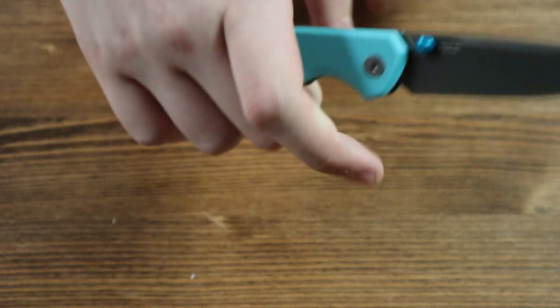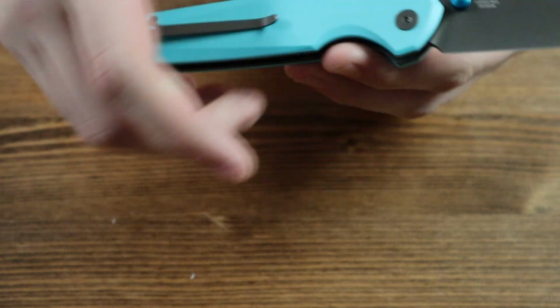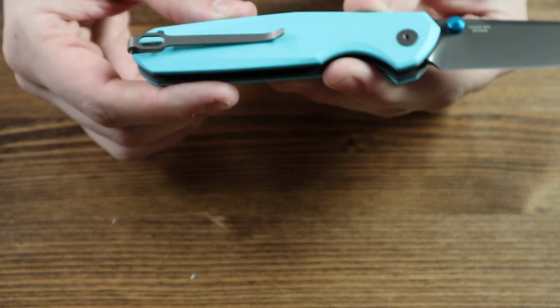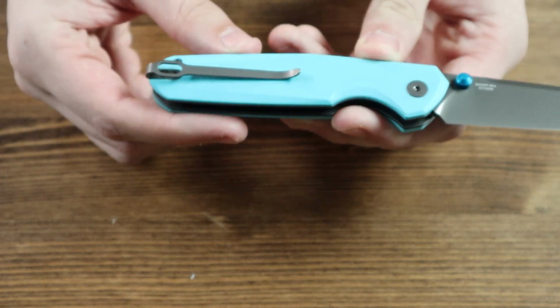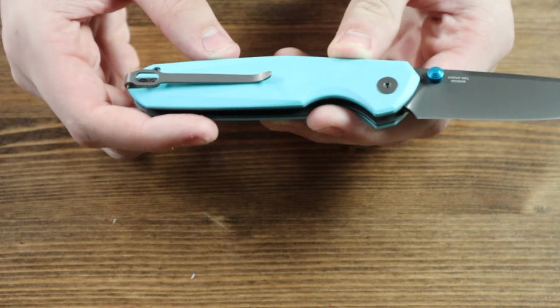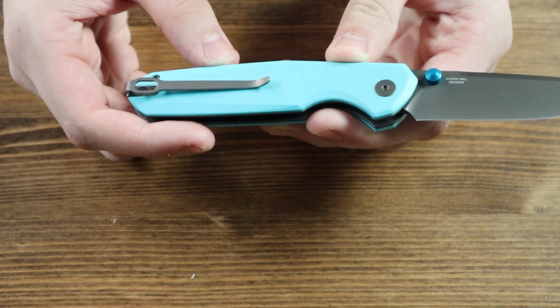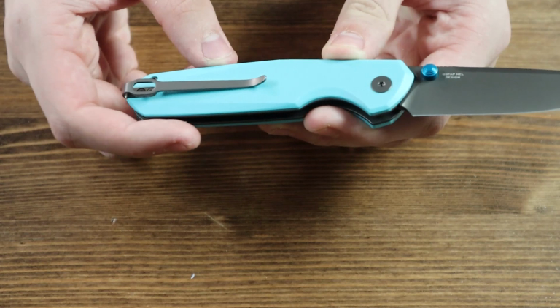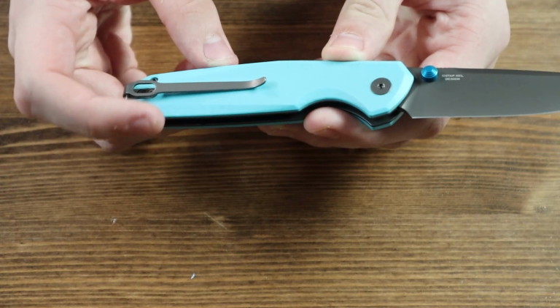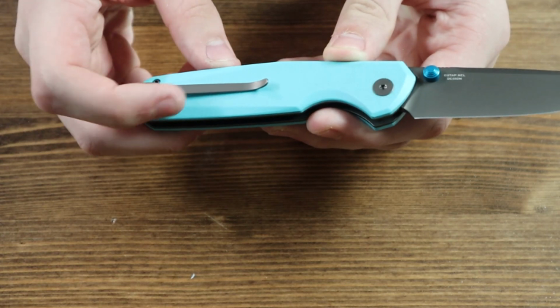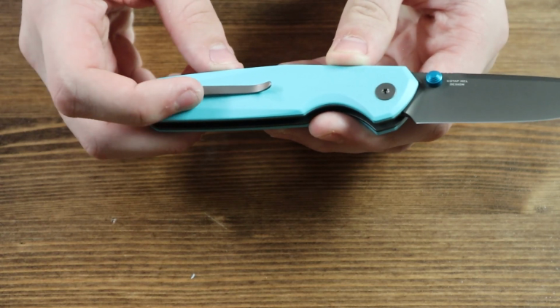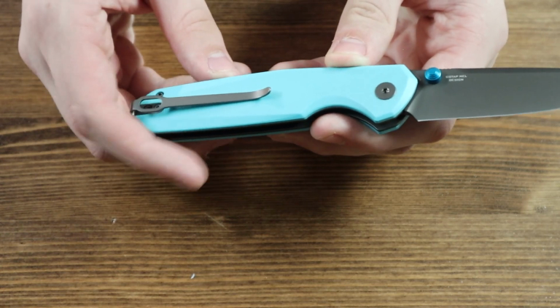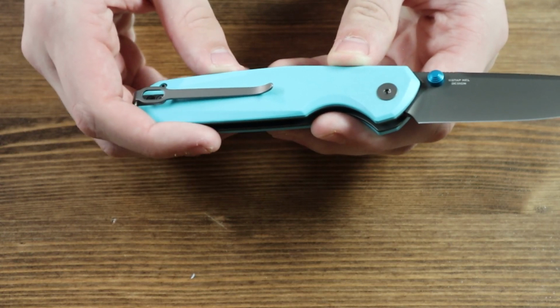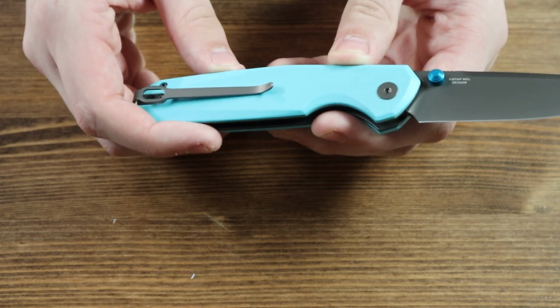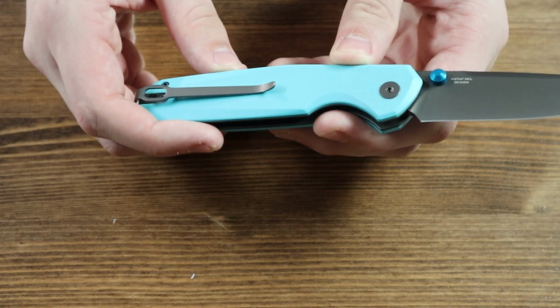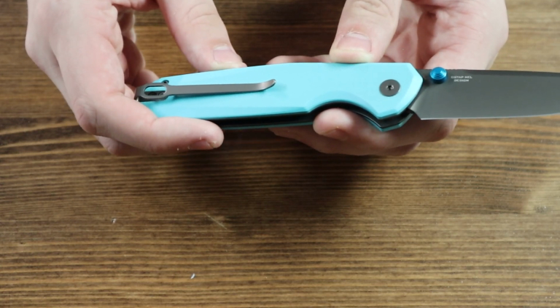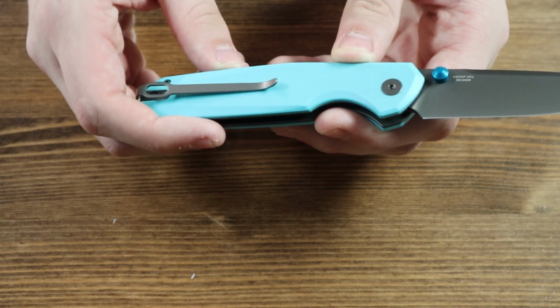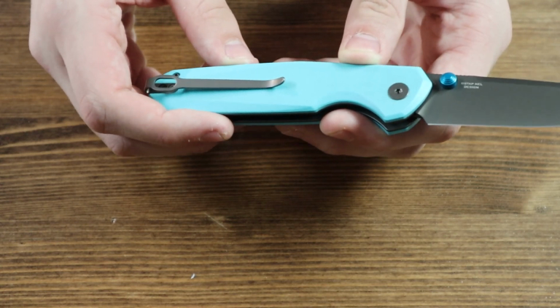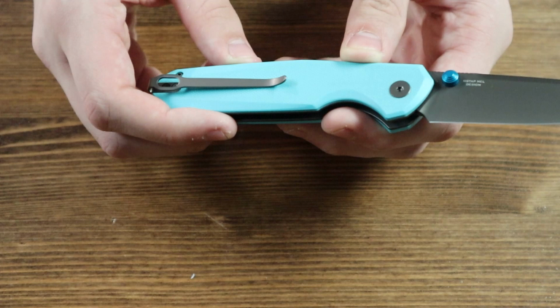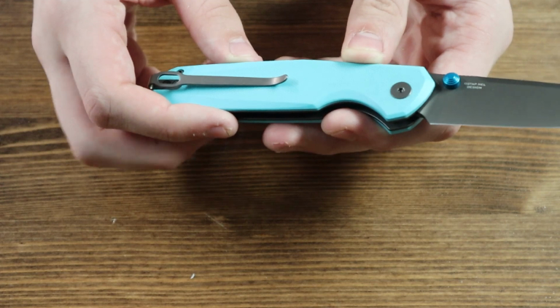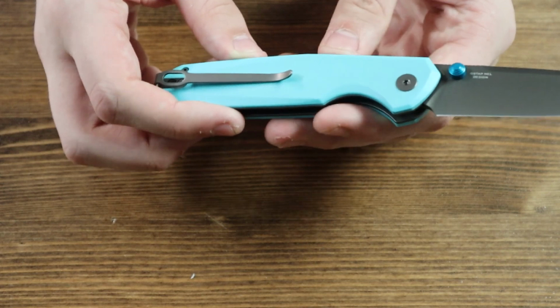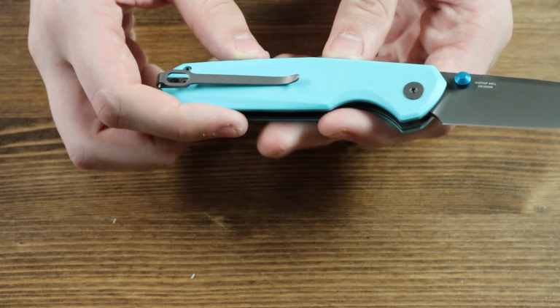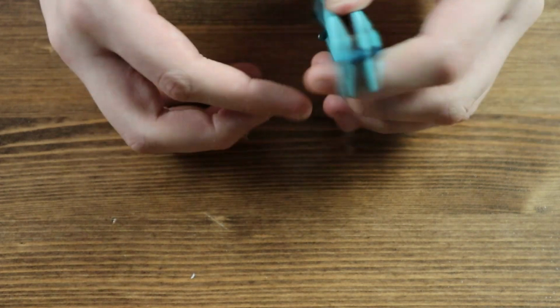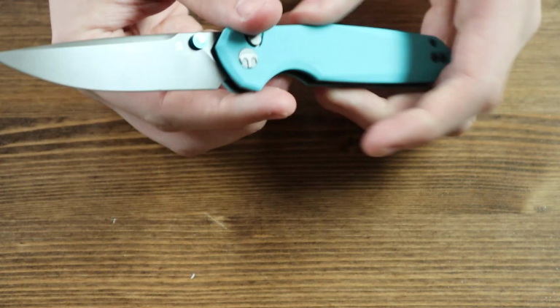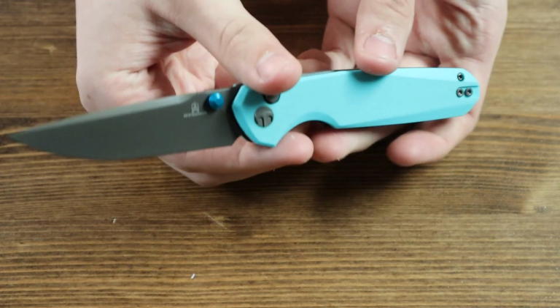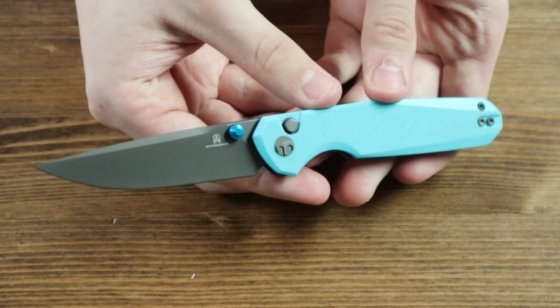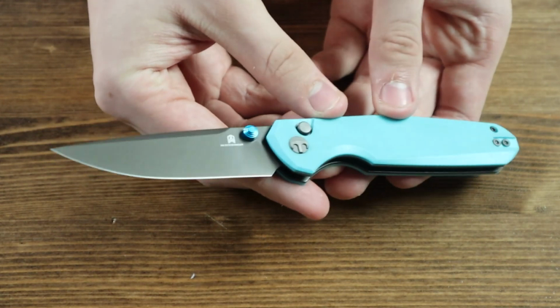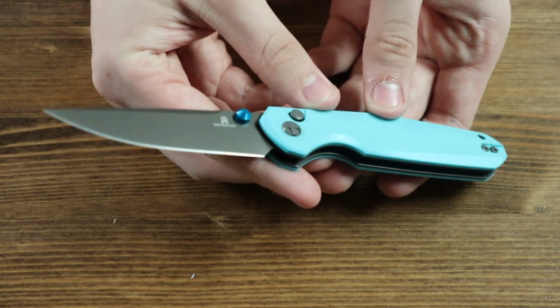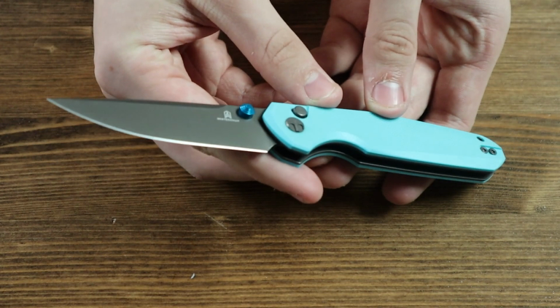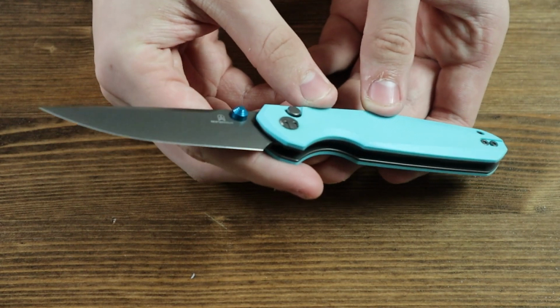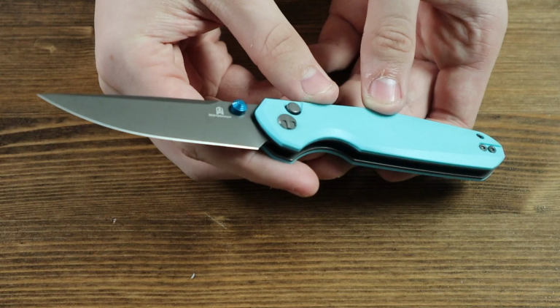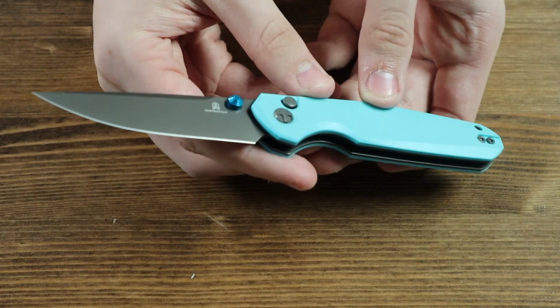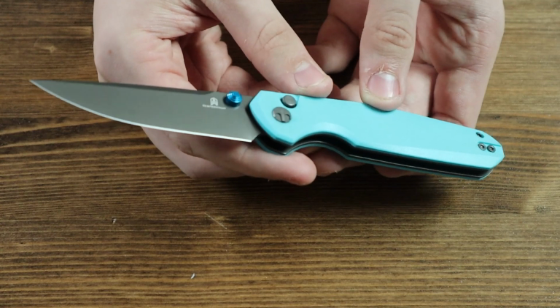Moving on to the back of the knife, there is a gray pocket clip so you can wear the knife in your pocket, on your jeans, shorts, belt, or even in your boot if you prefer. The pocket clip is reversible, so if you are left-handed you can switch it to the other side for your comfort.